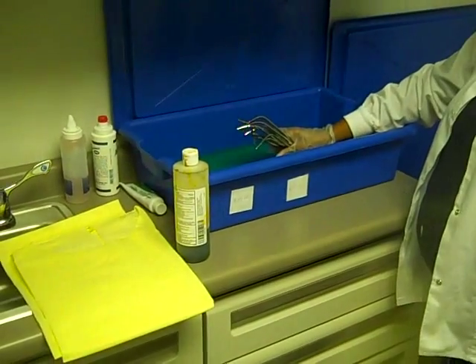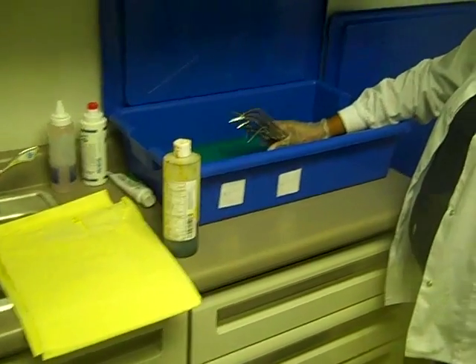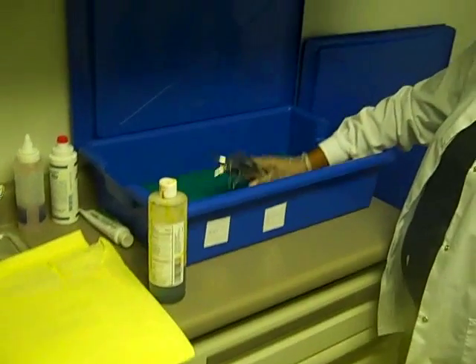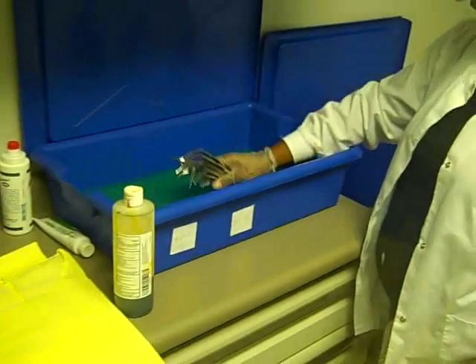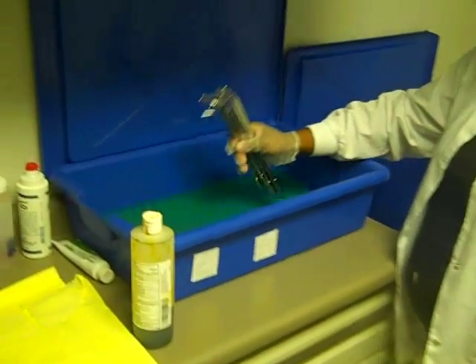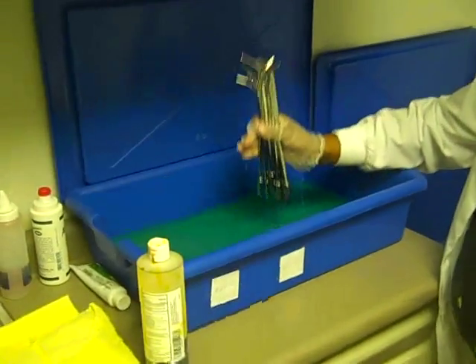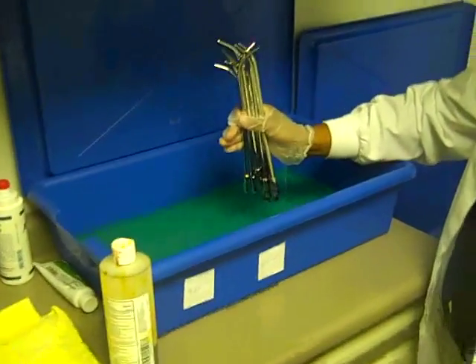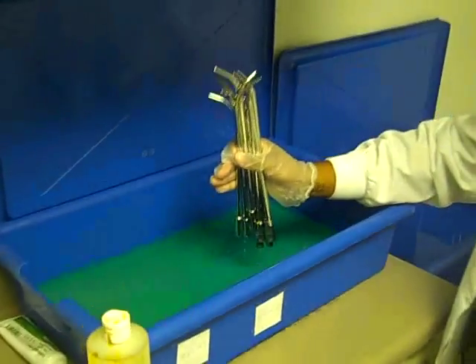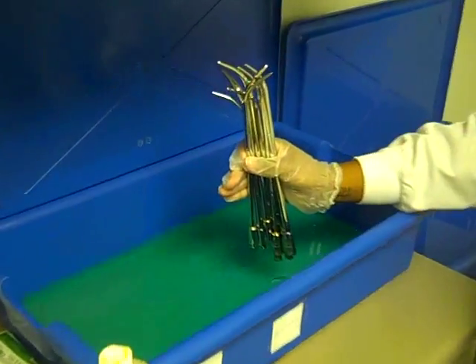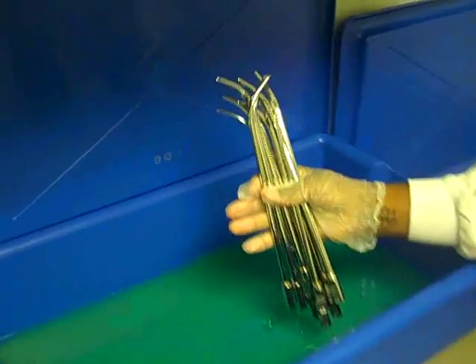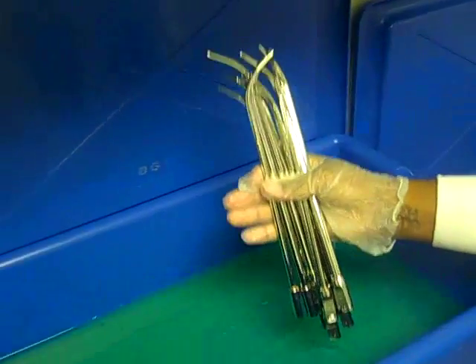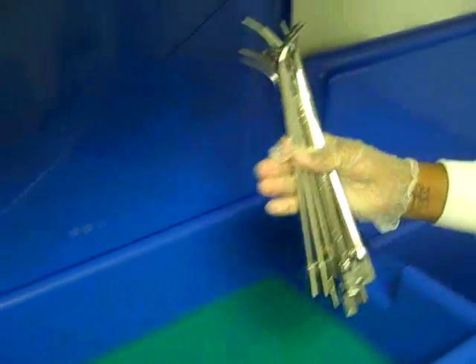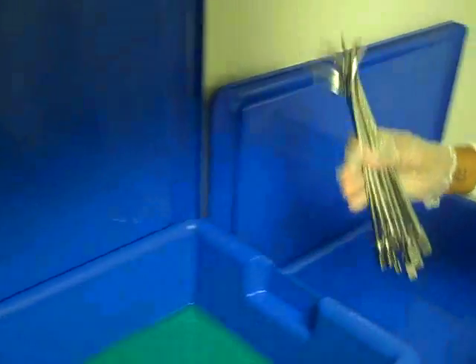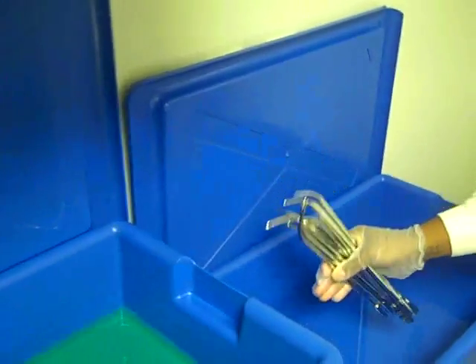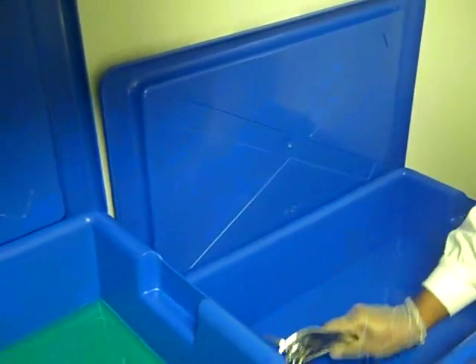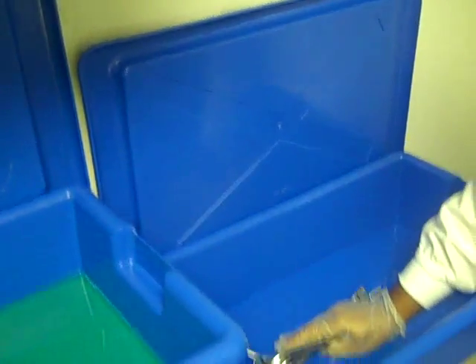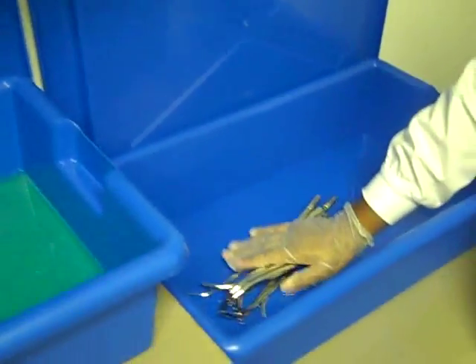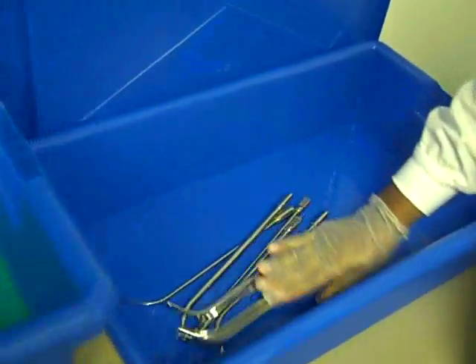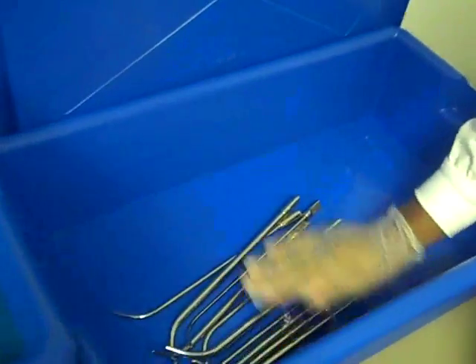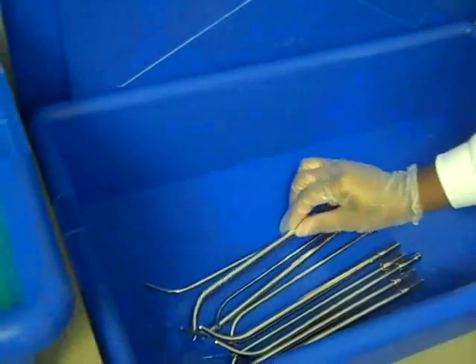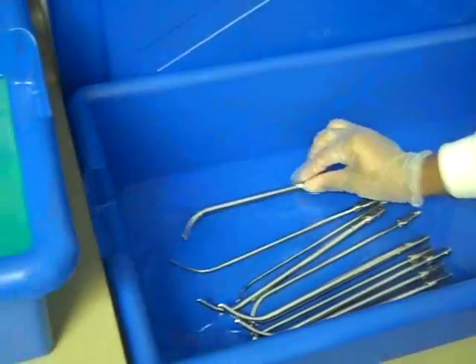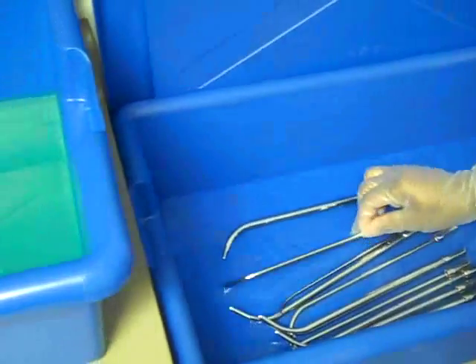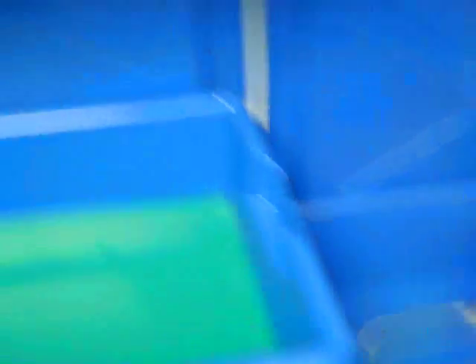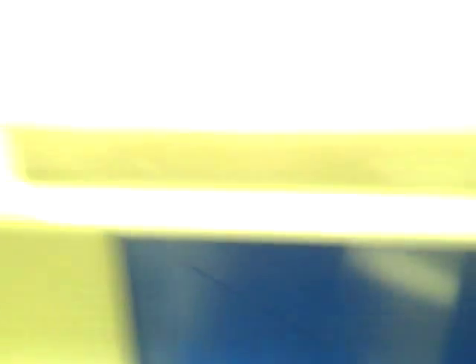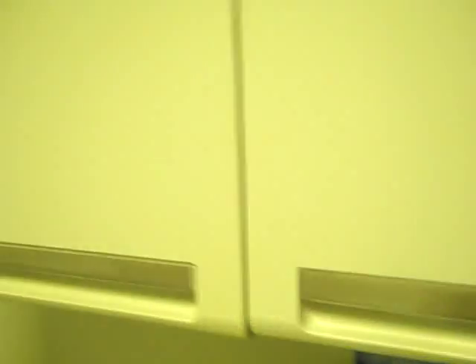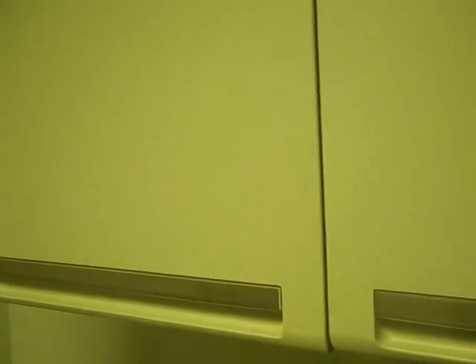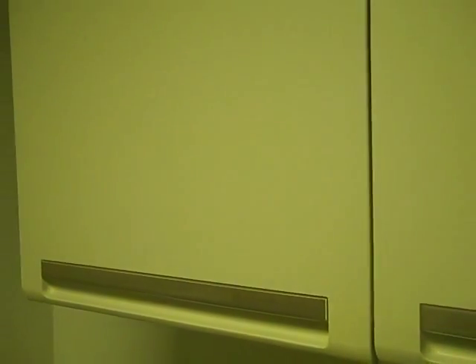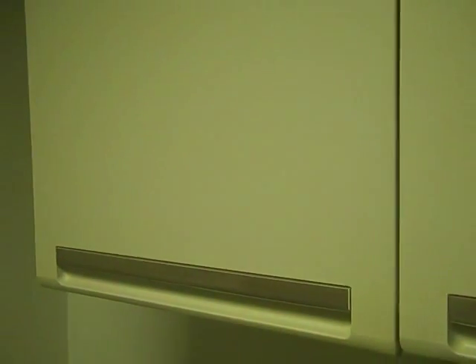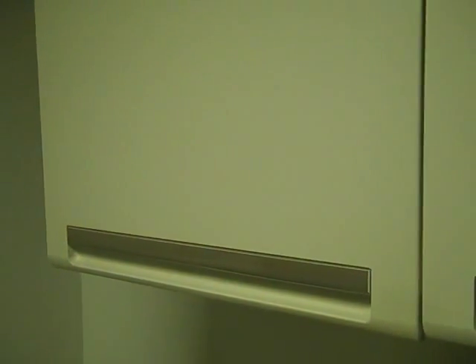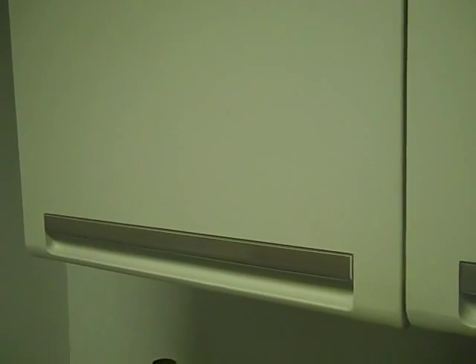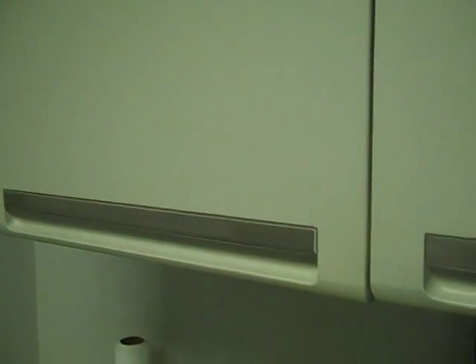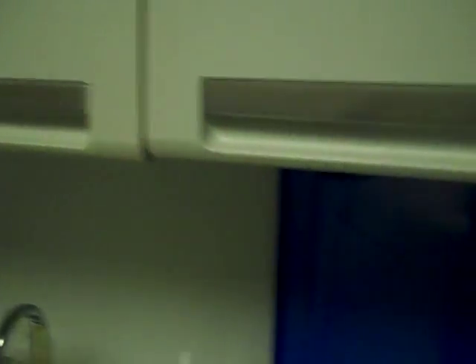Okay, we're setting up here for a urethral dilation. These are the urethral sounds, also called dilators. These are kept in this drawer, wrapped in a sterile pack.